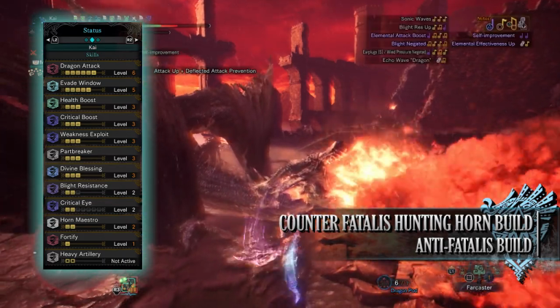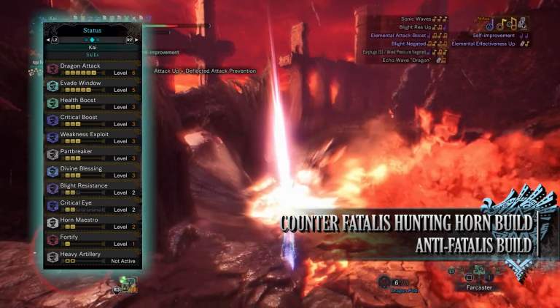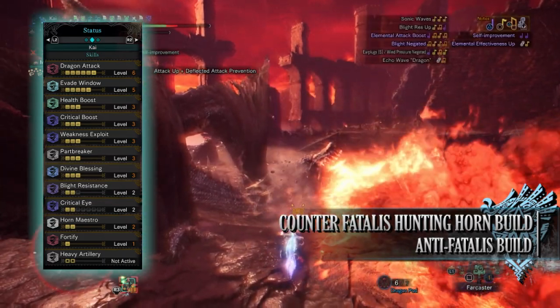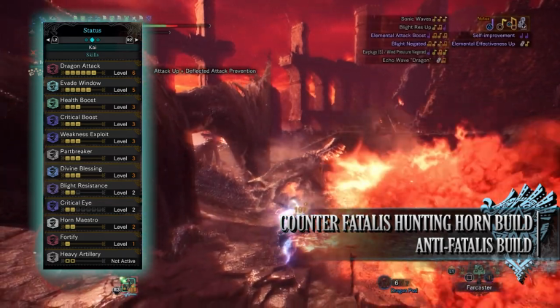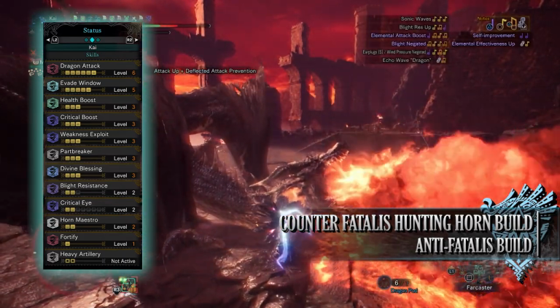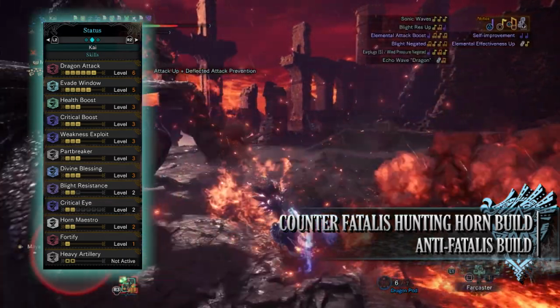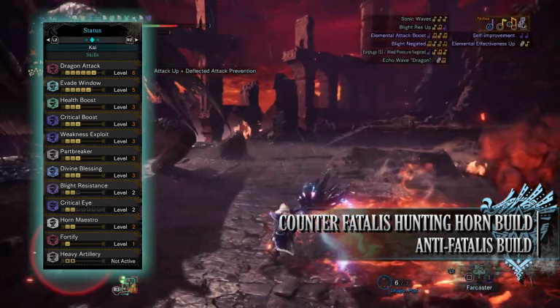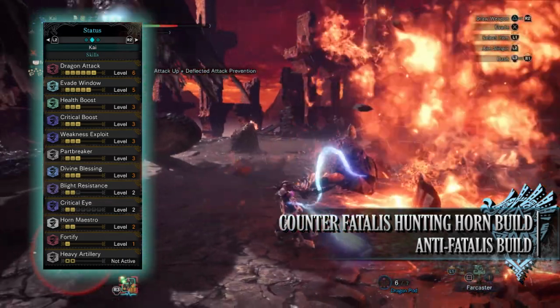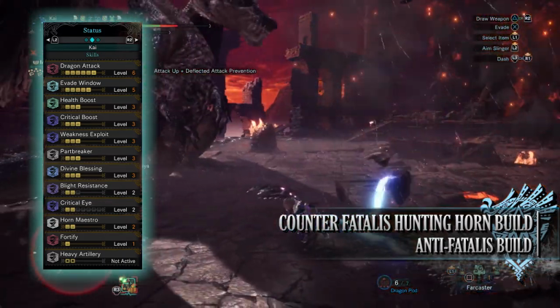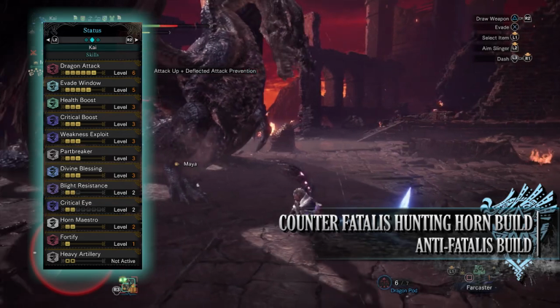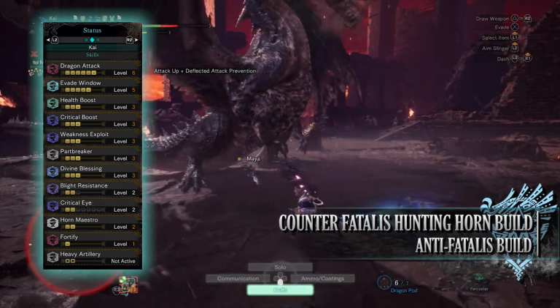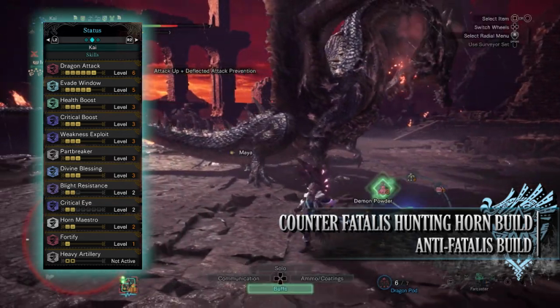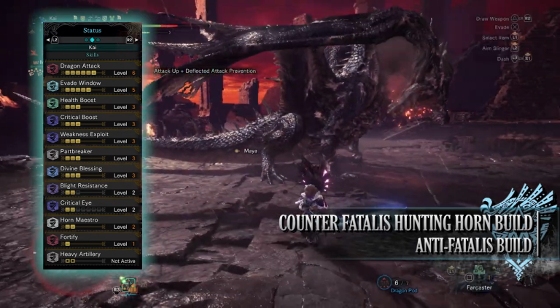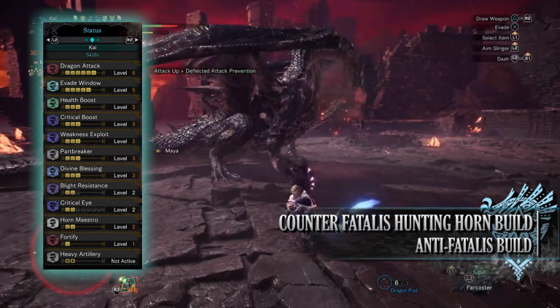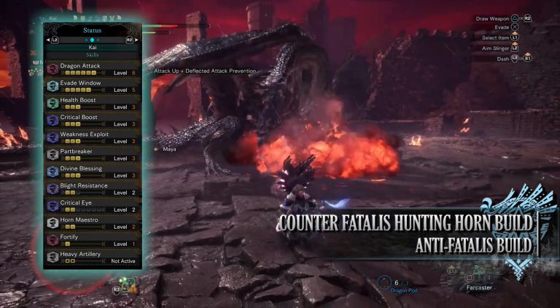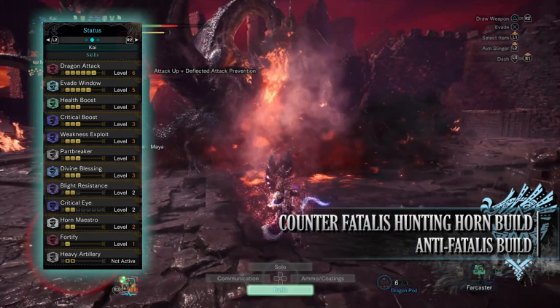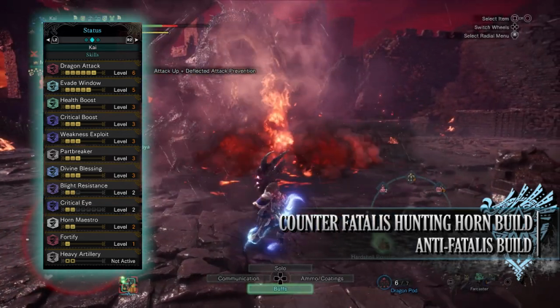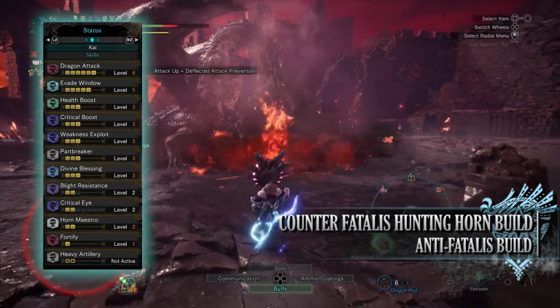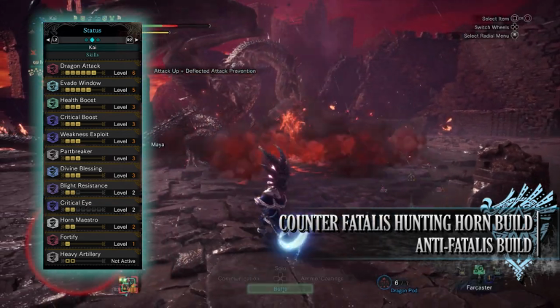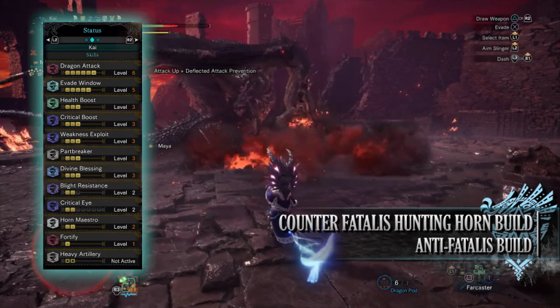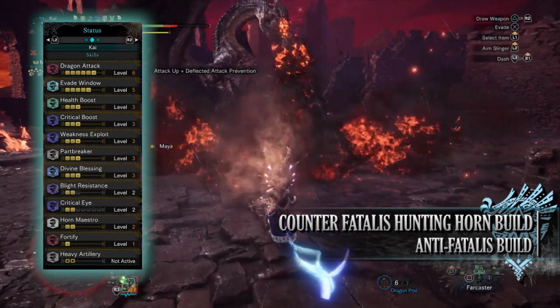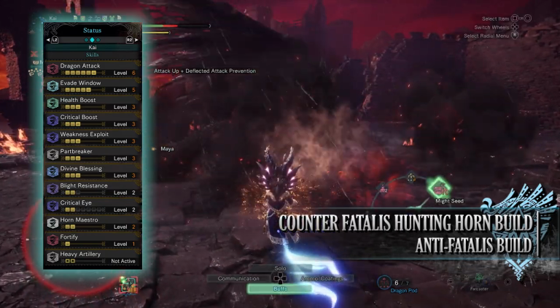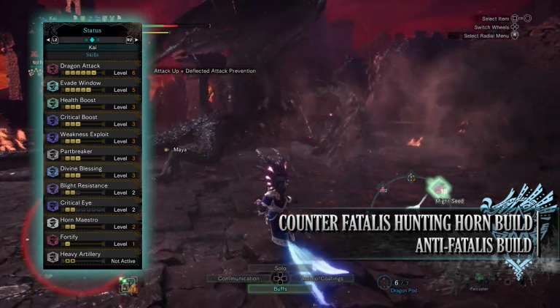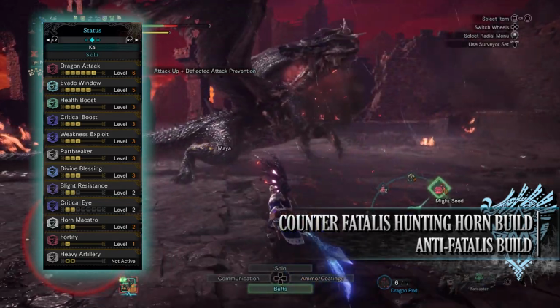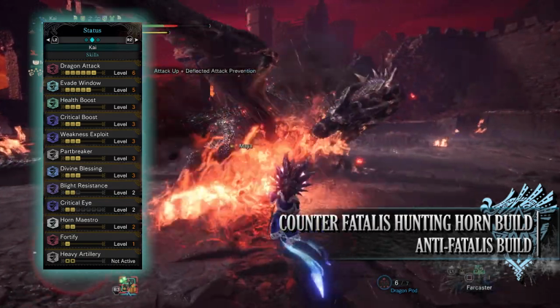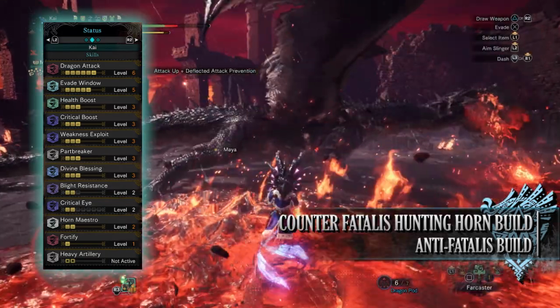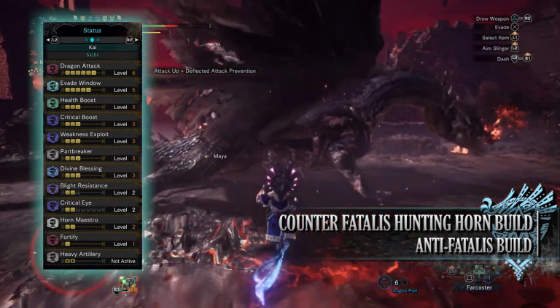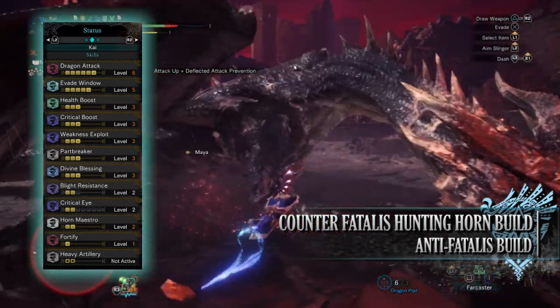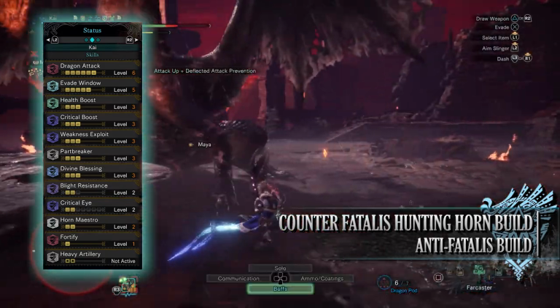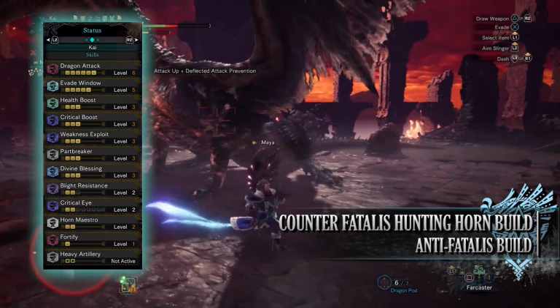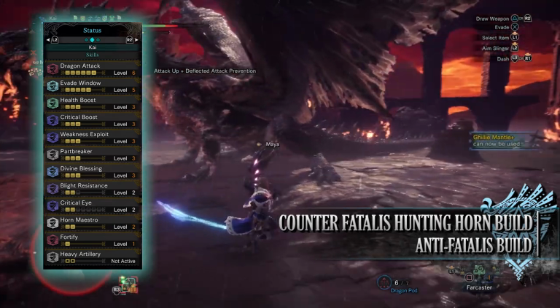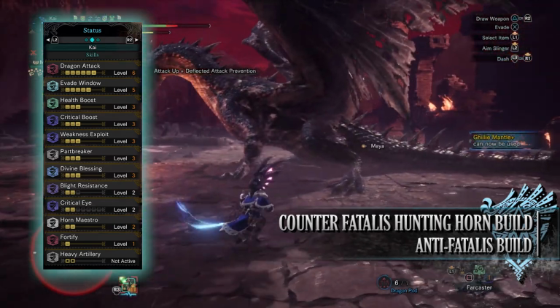If you were using a Raw Attack Hunting Horn, you can replace Dragon Attack with maybe Attack Boost or Agitator. You'll have Evade Window level 5, which increases our invulnerability frames when we perform evades and dodges, so it helps add to our survivability.